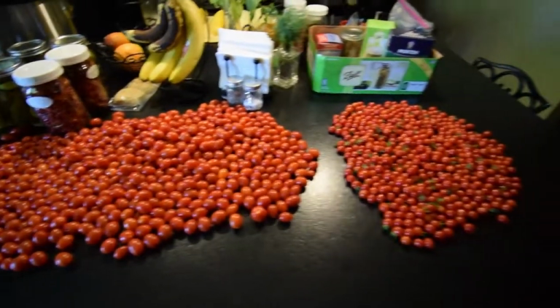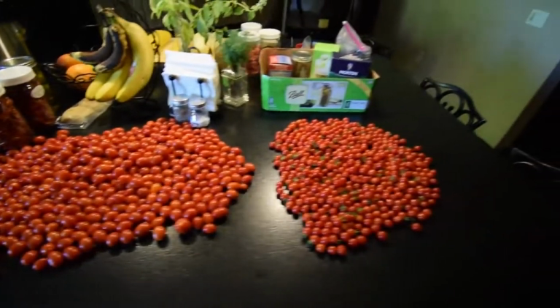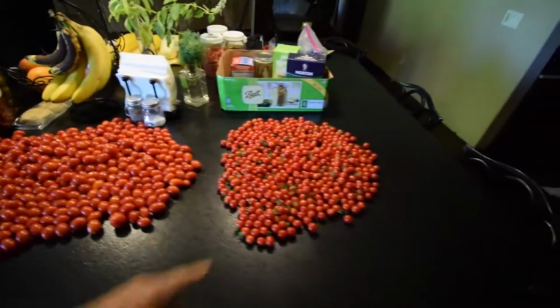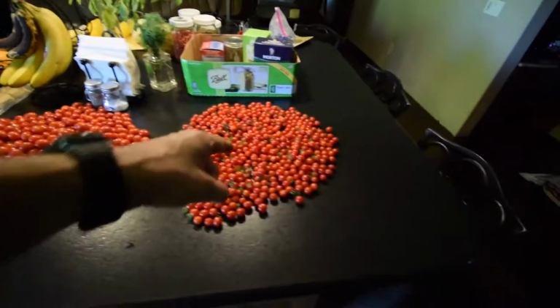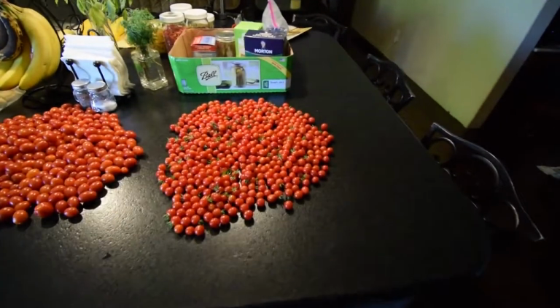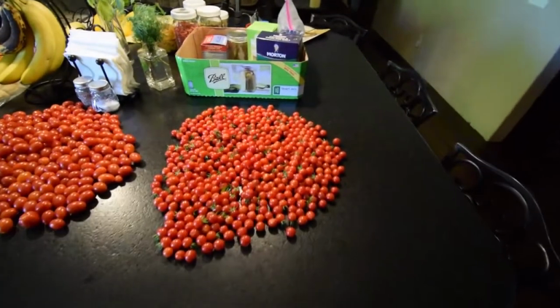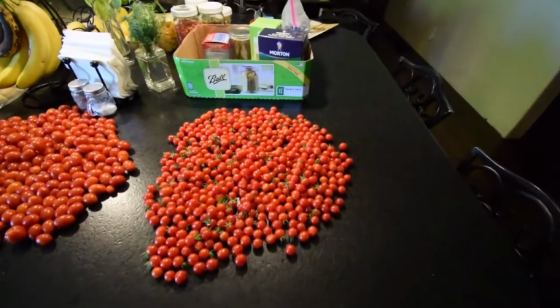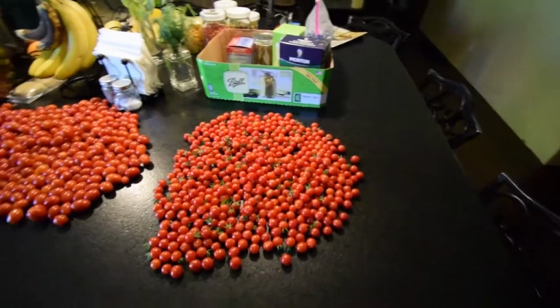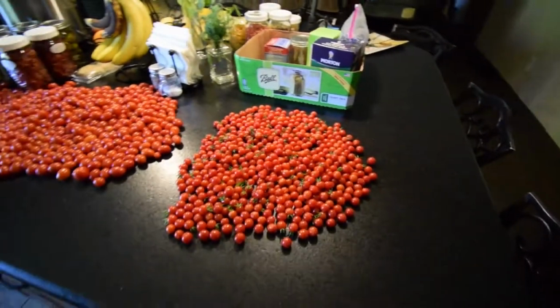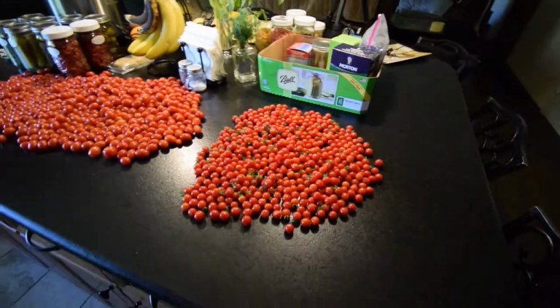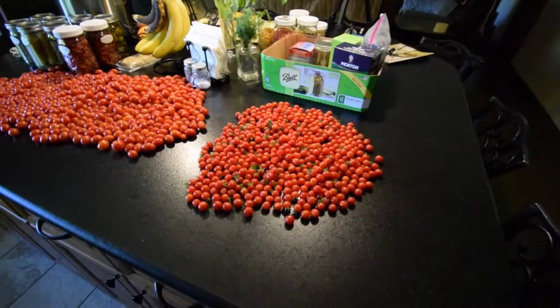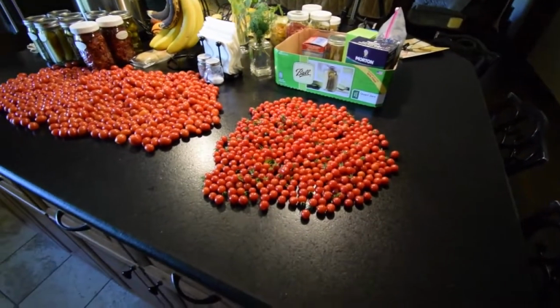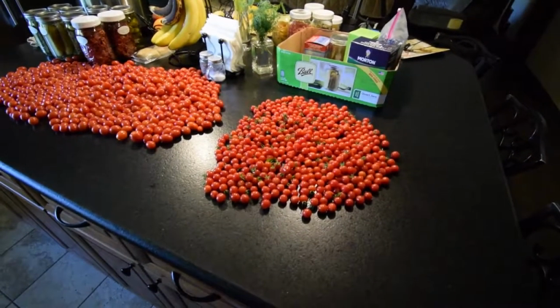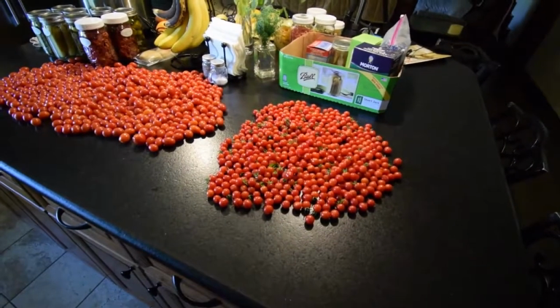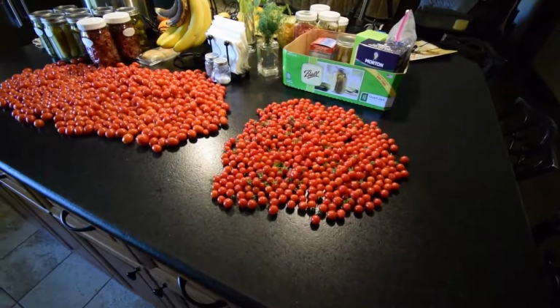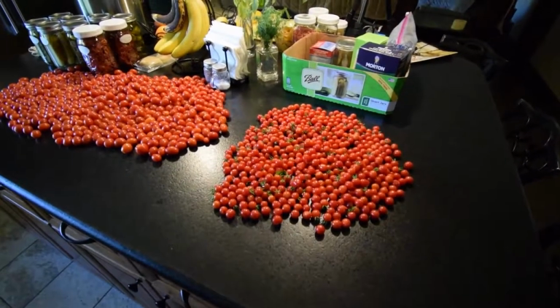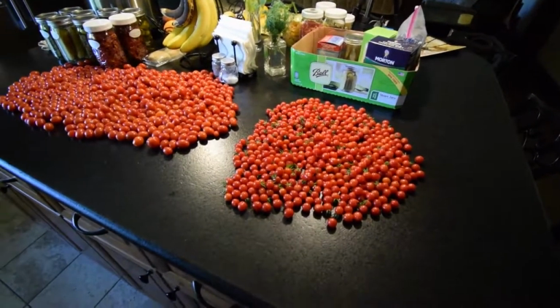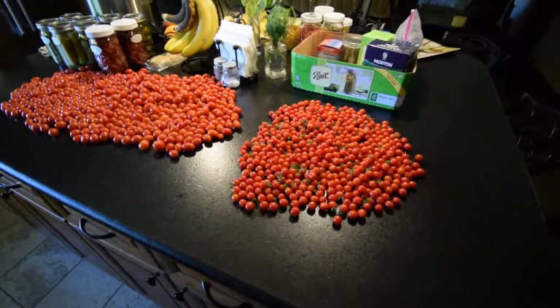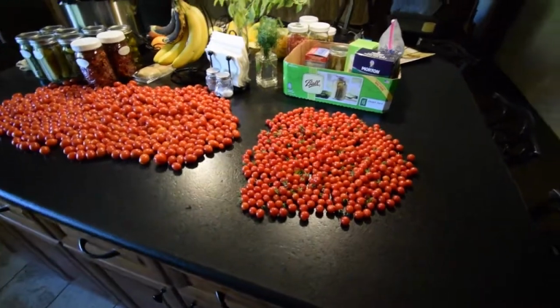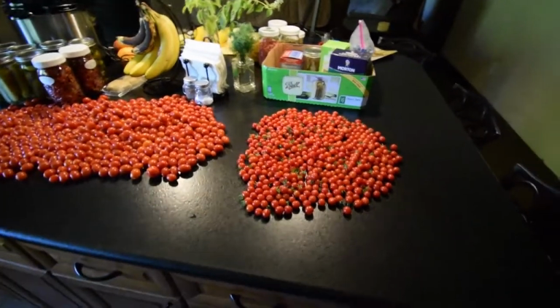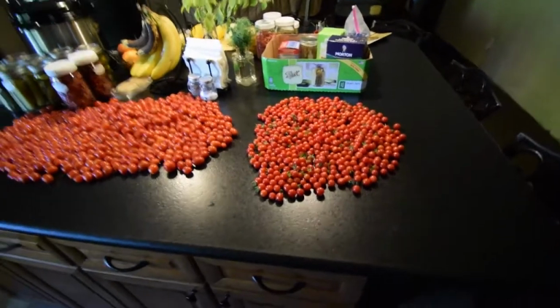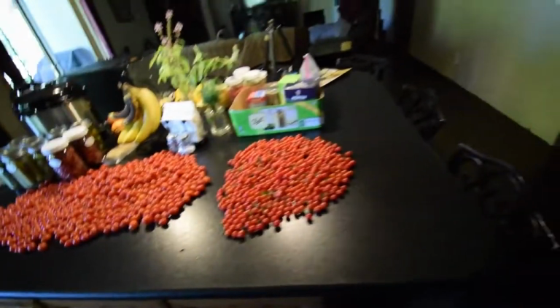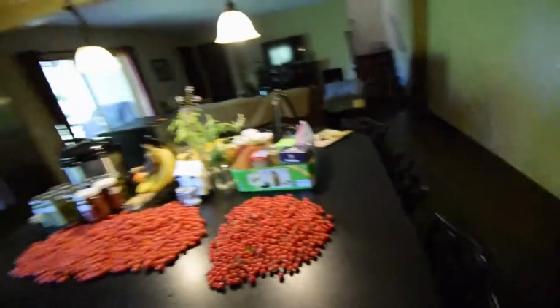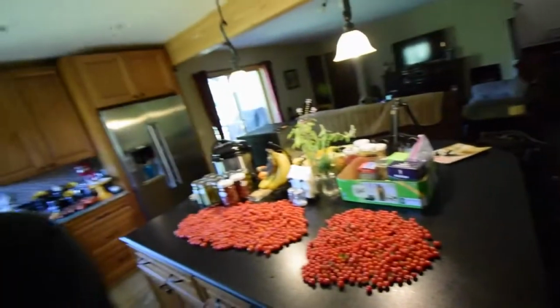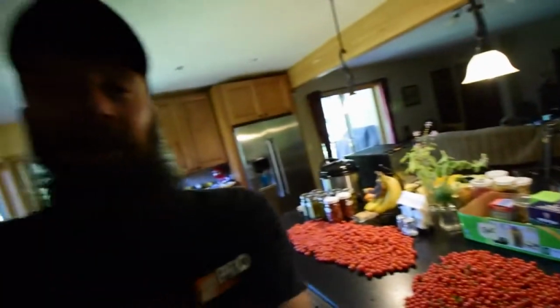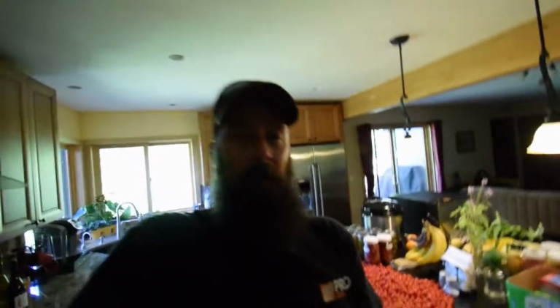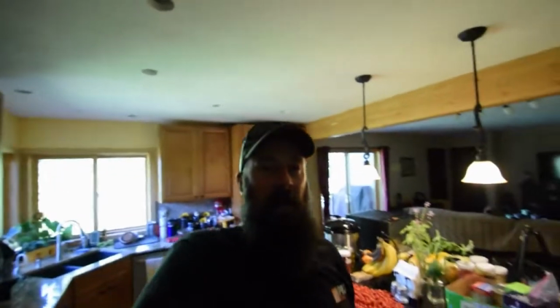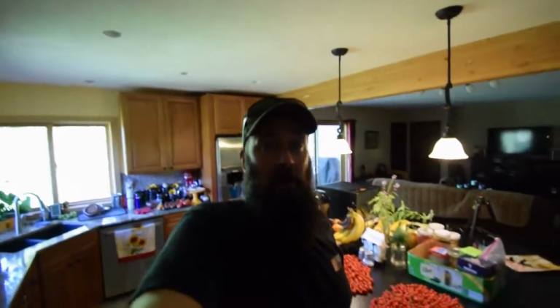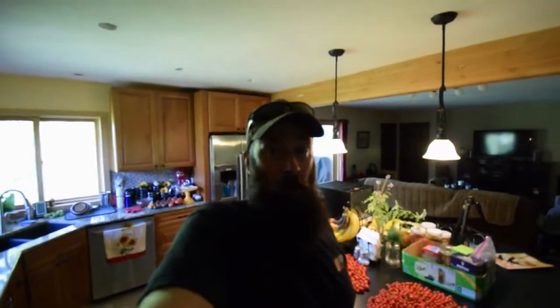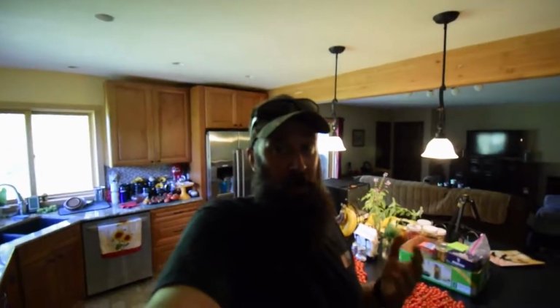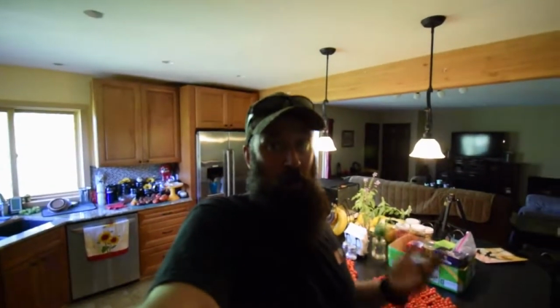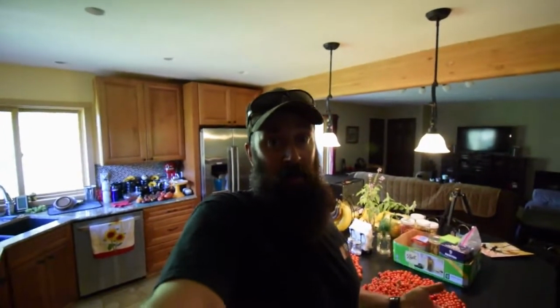We're going to get these fired up into the Excalibur dehydrator and start prepping for winter. I'll do another video after I do the squash and cucumber harvest.